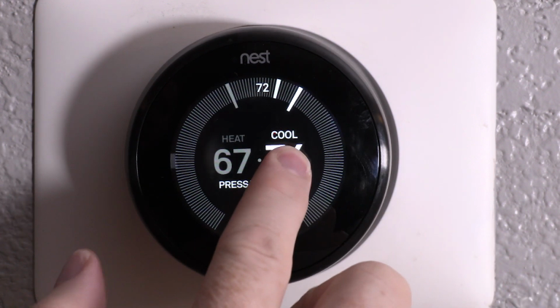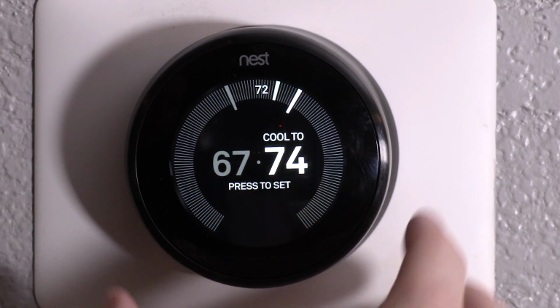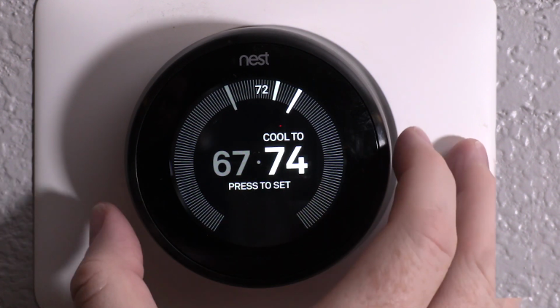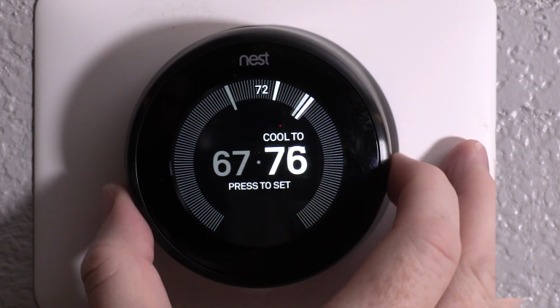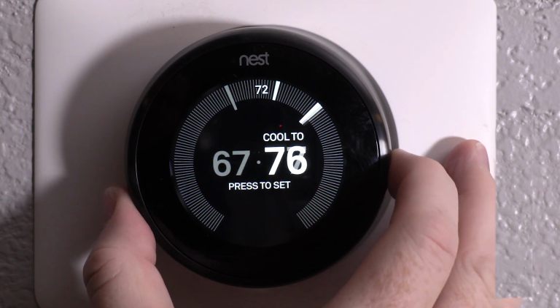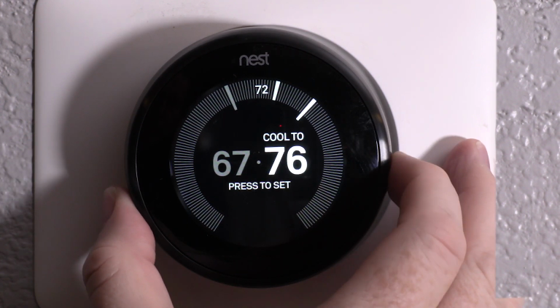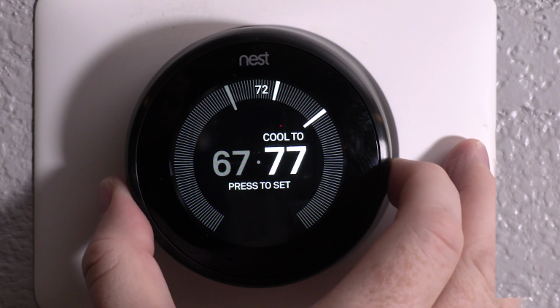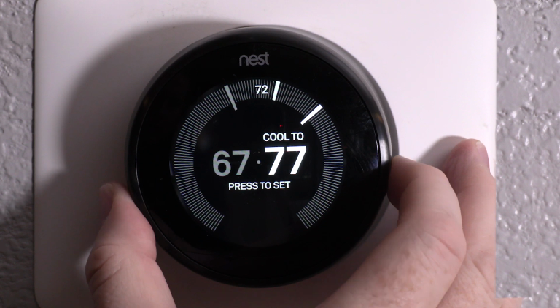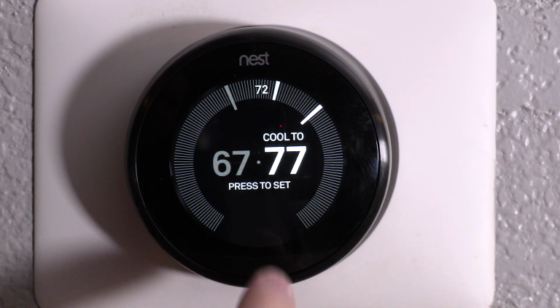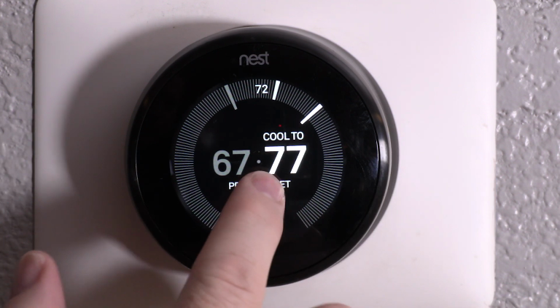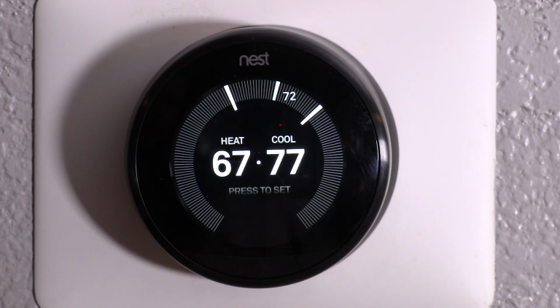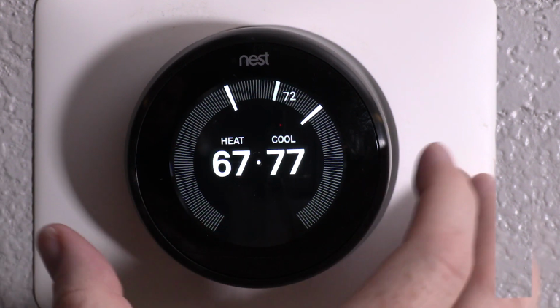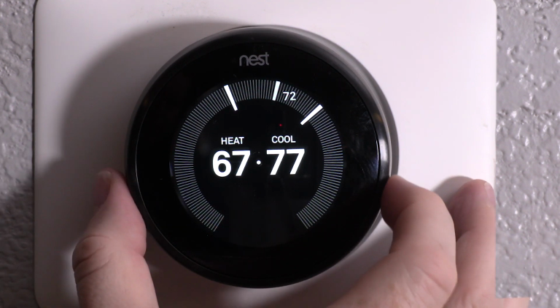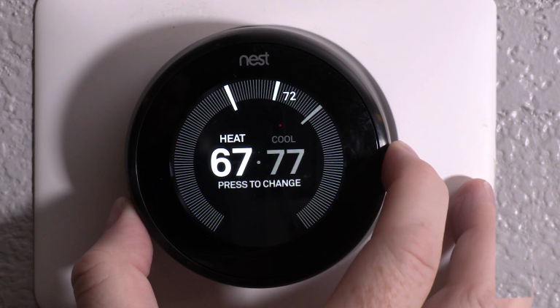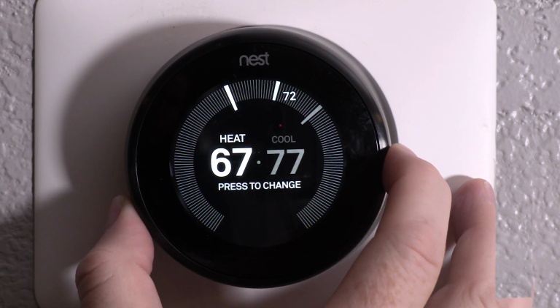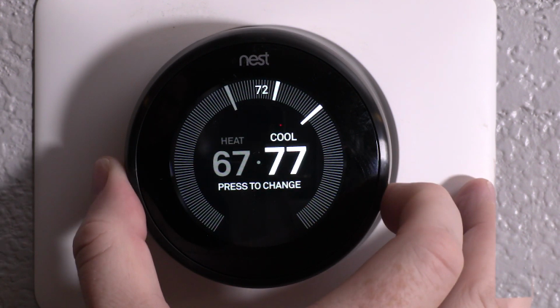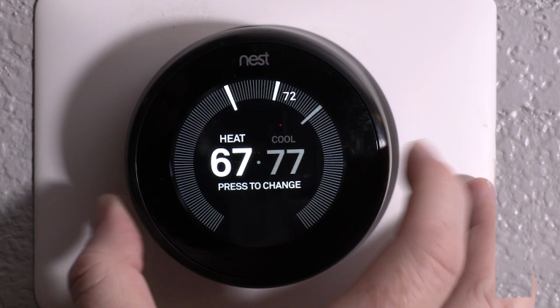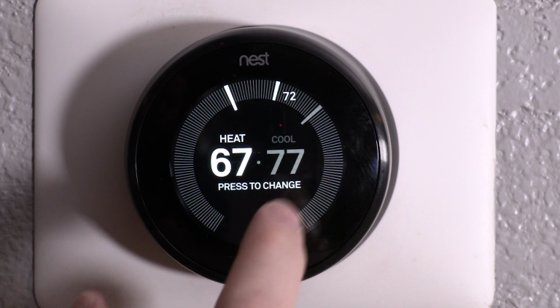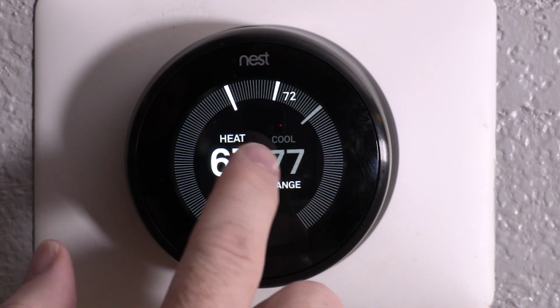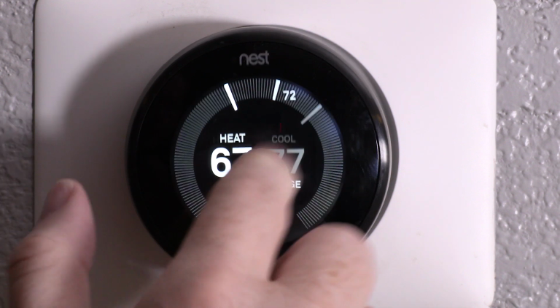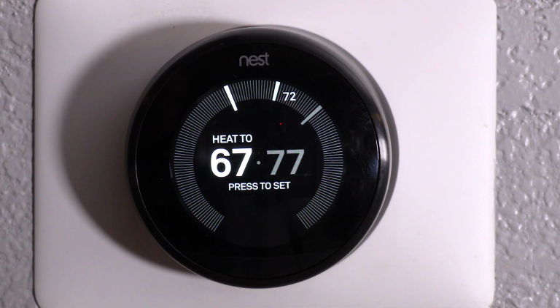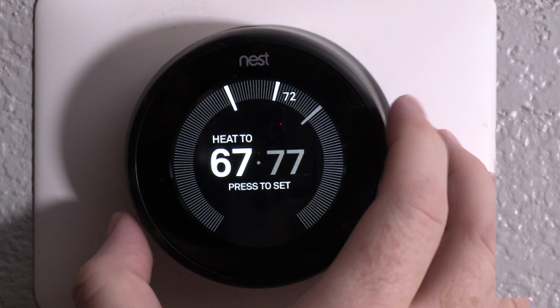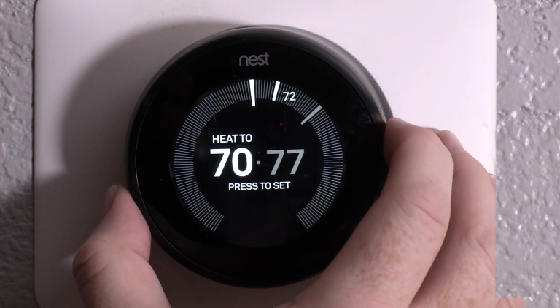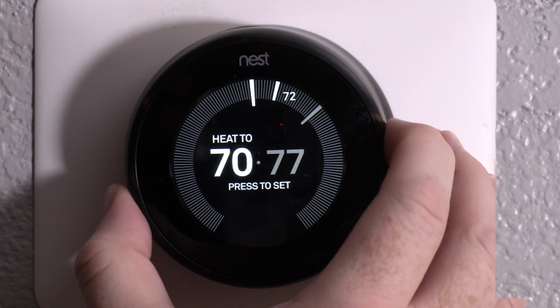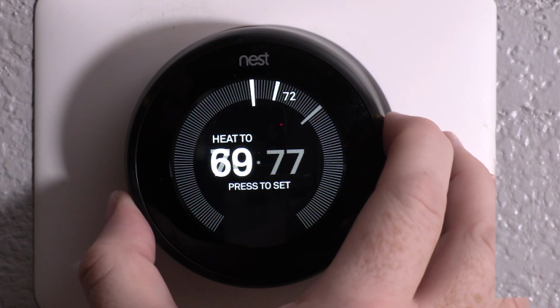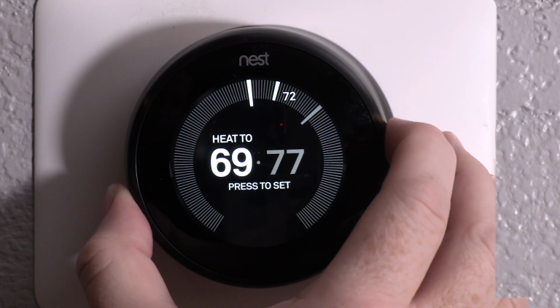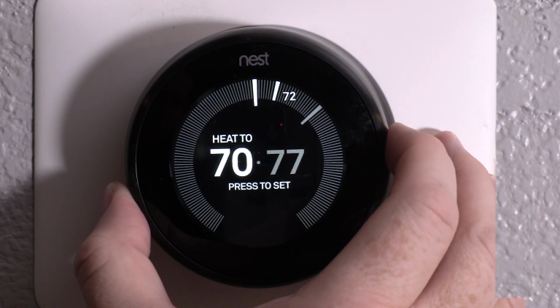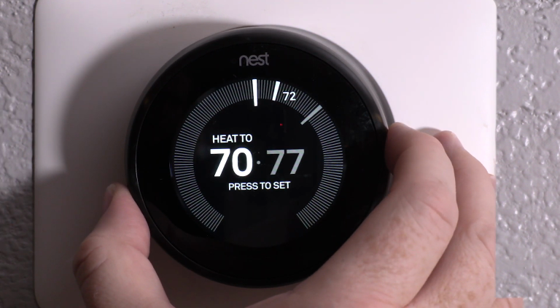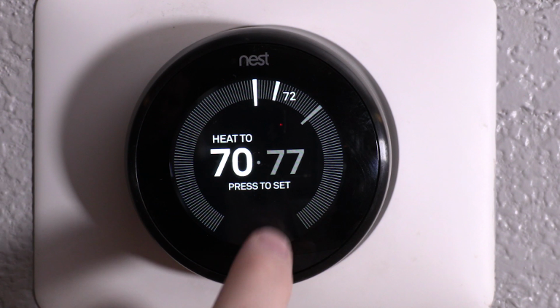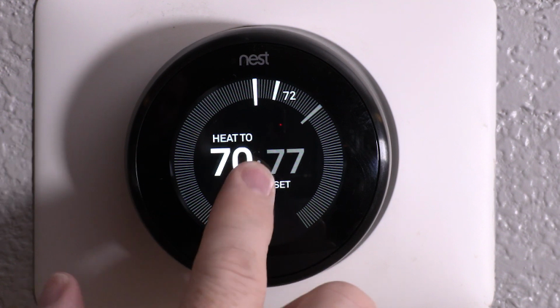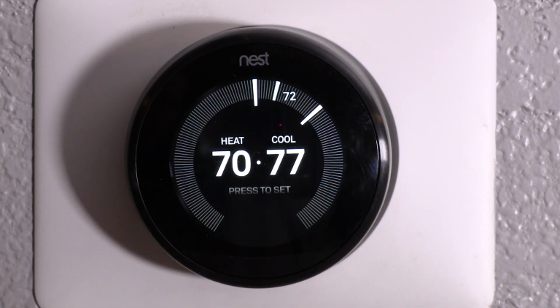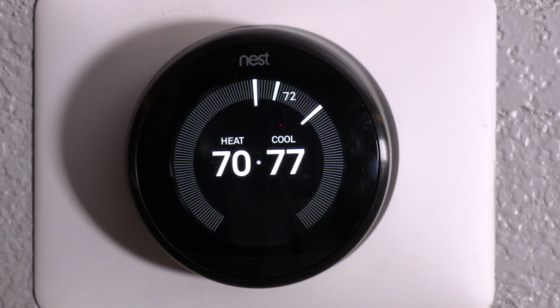So you highlight the one you want to change, you touch it, and then you set it — just like that. Then as you move again, you can change the heat, and that will go up to 70 or so. And bam, you're done. That is a pretty cool setting.